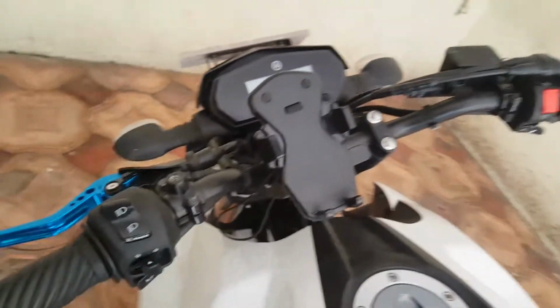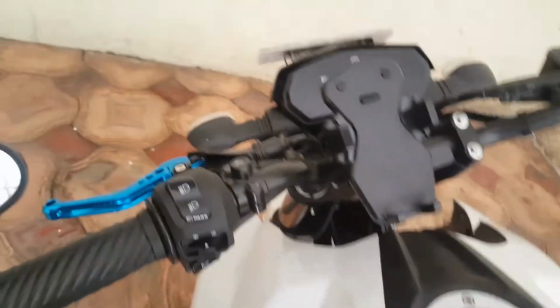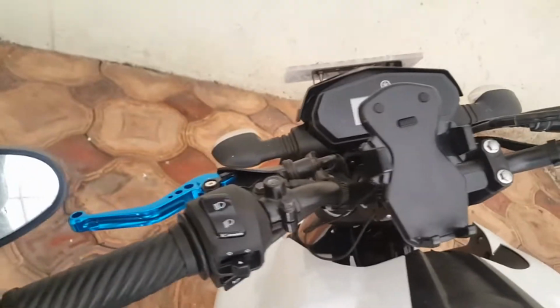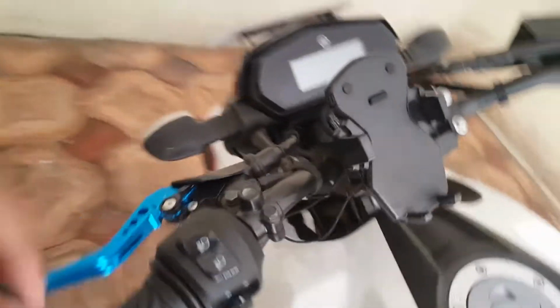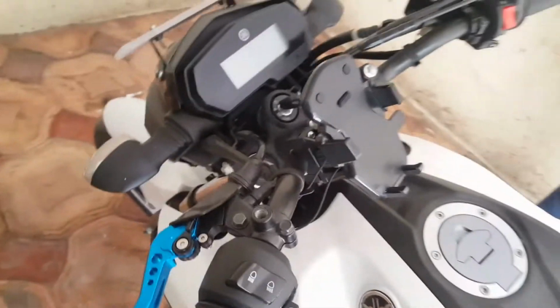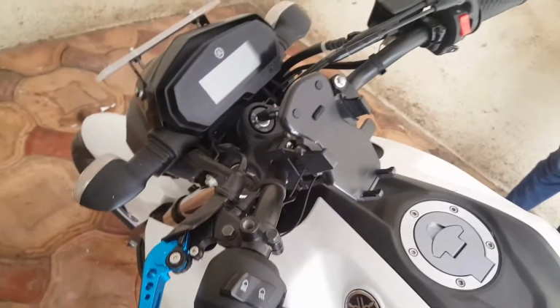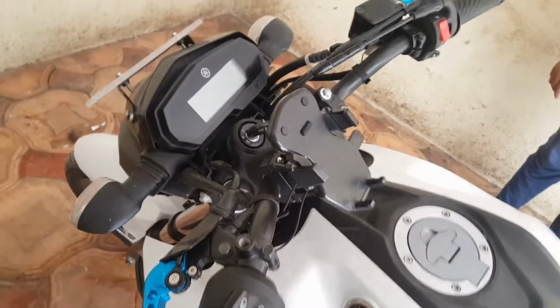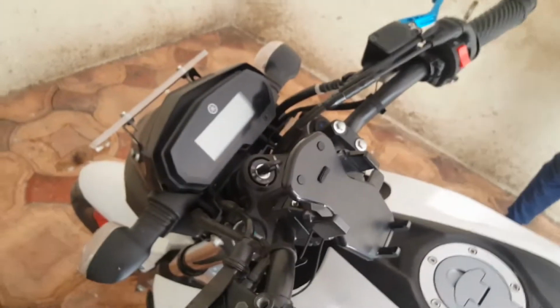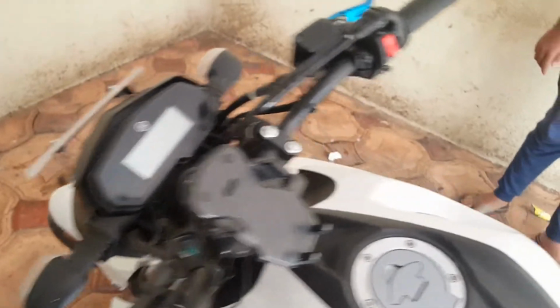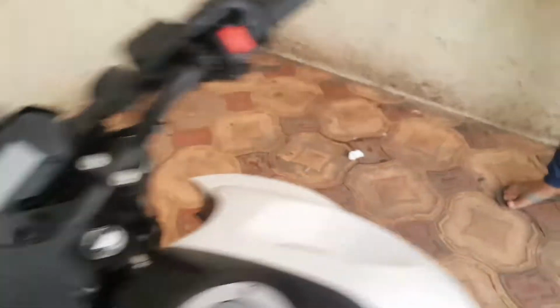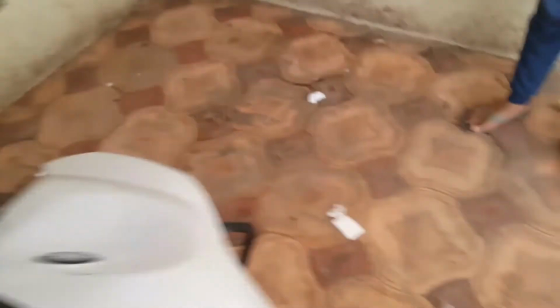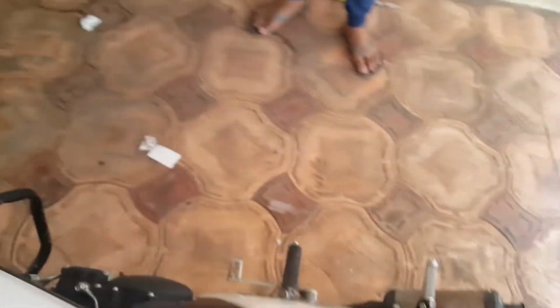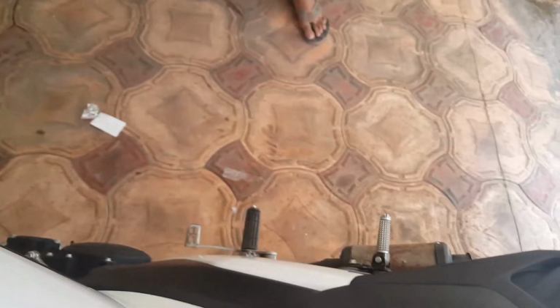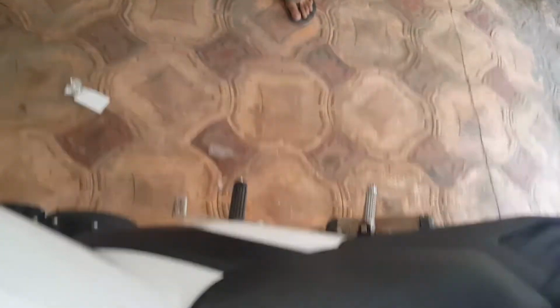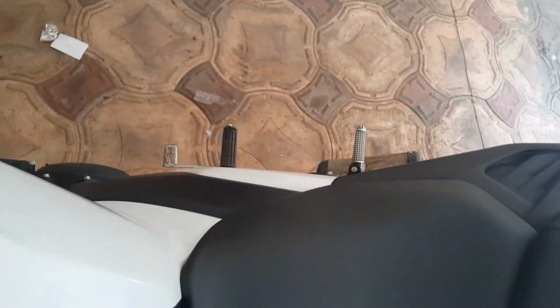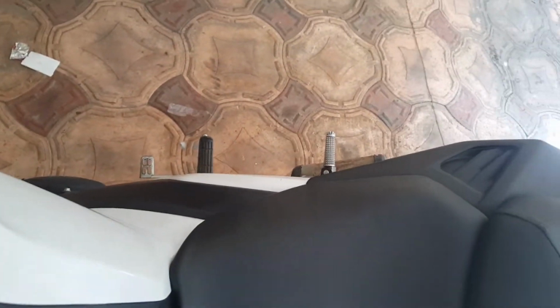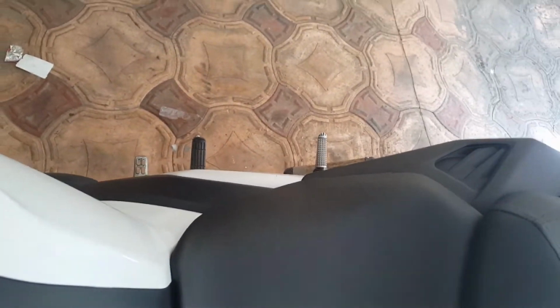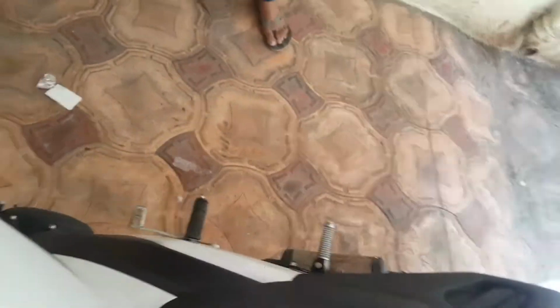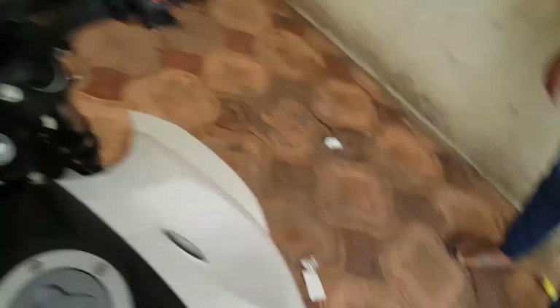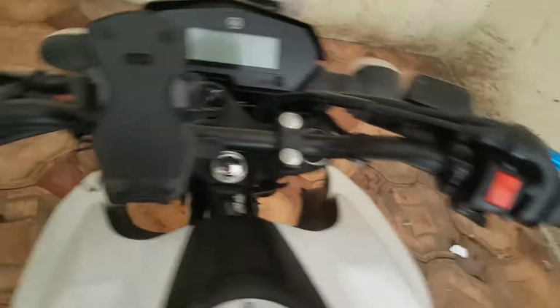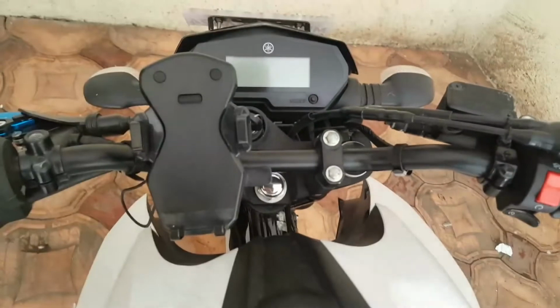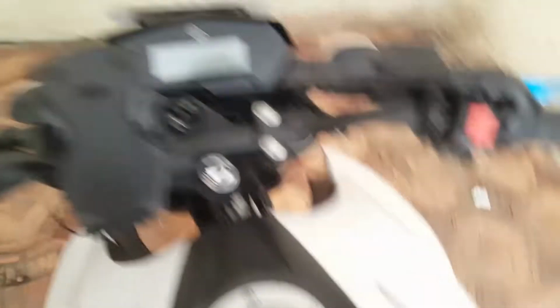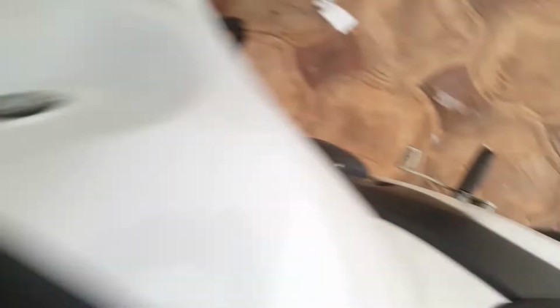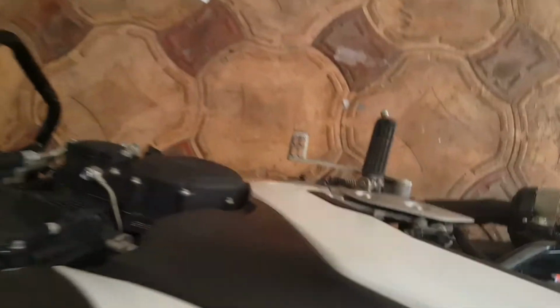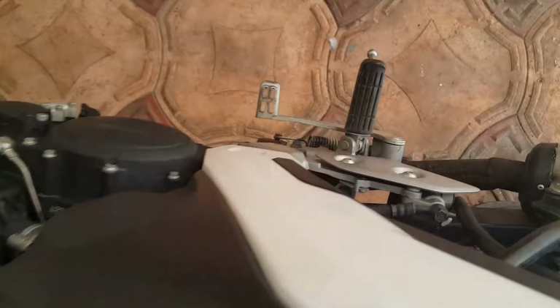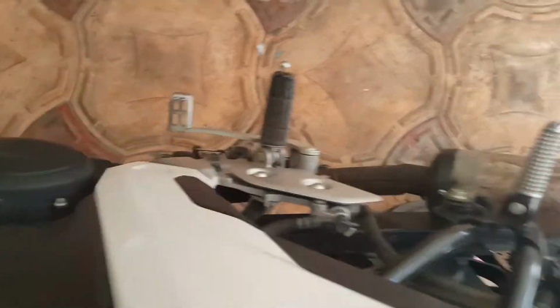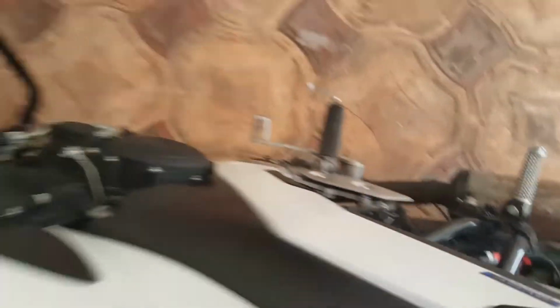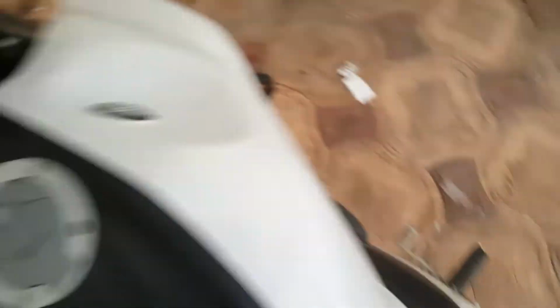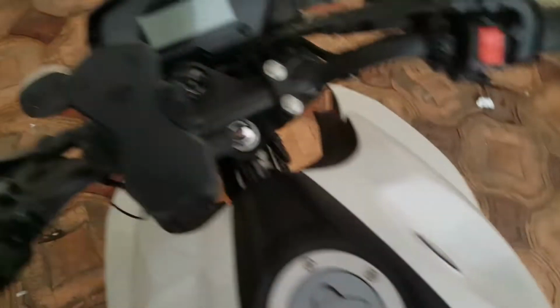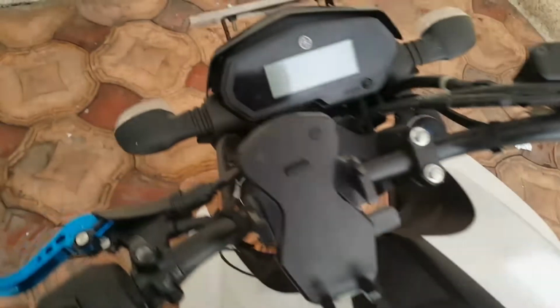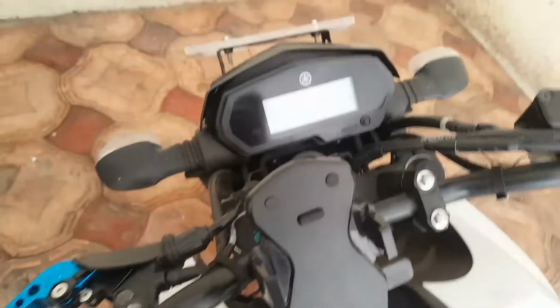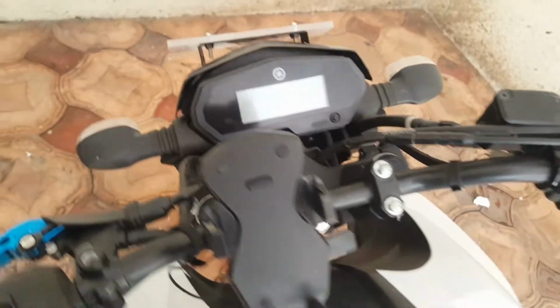400-500 and this aftermarket exhaust has been added with the band pipe.